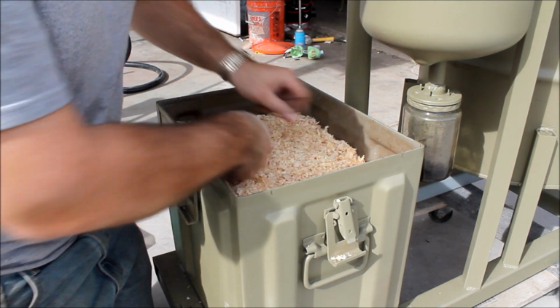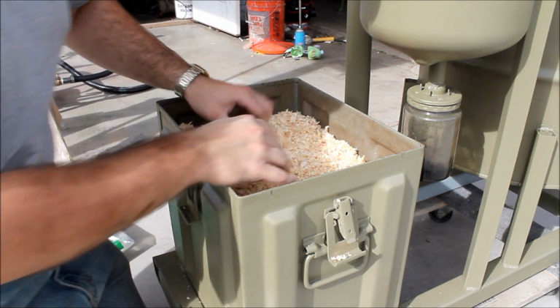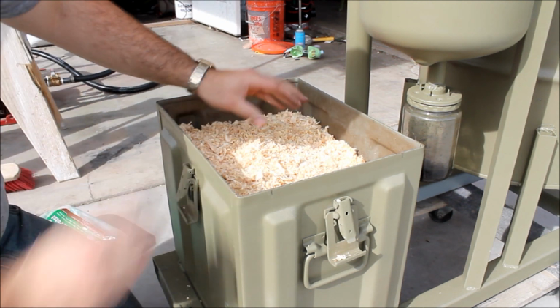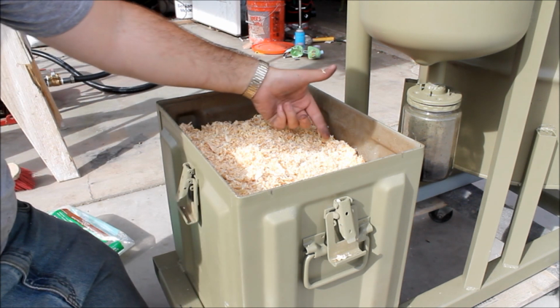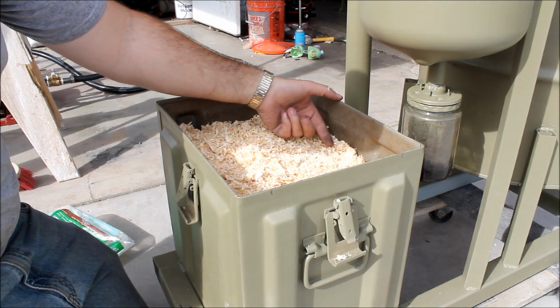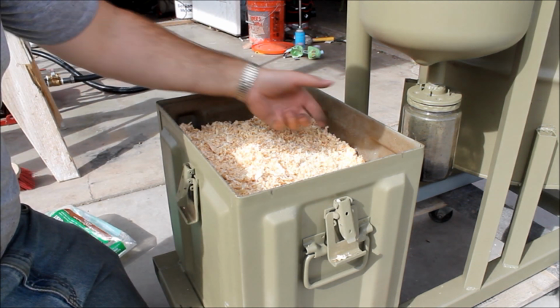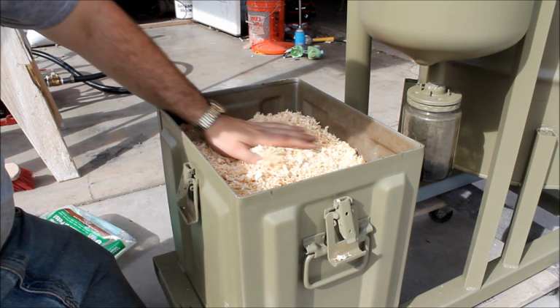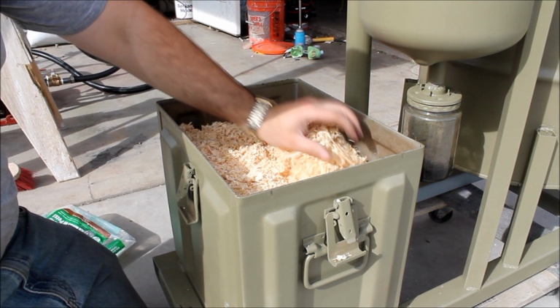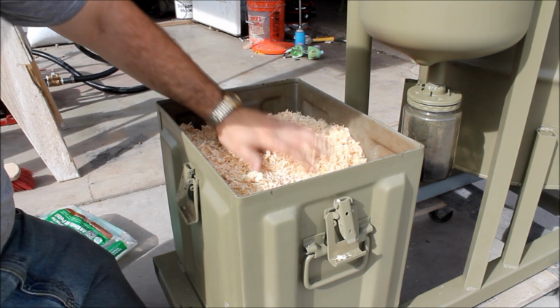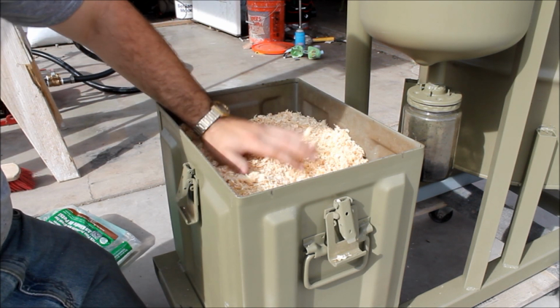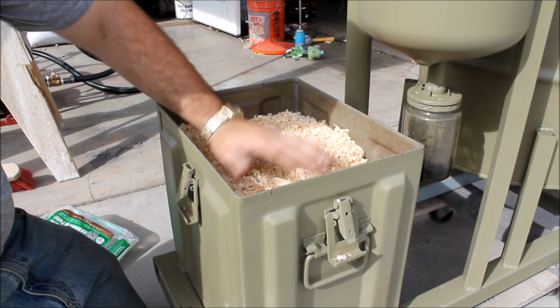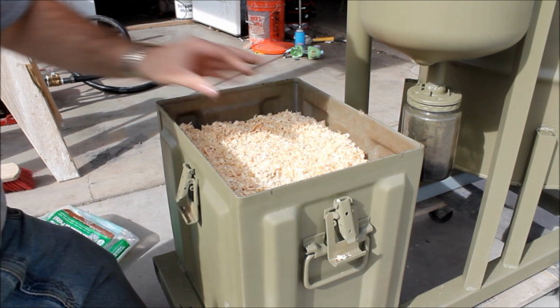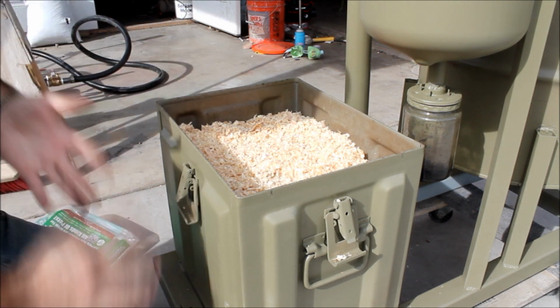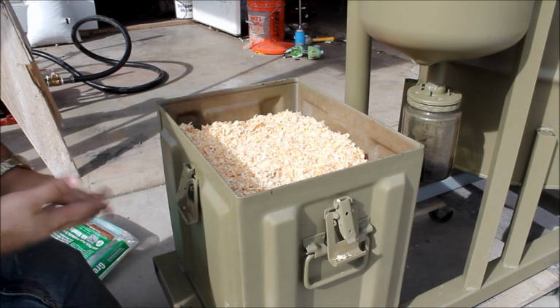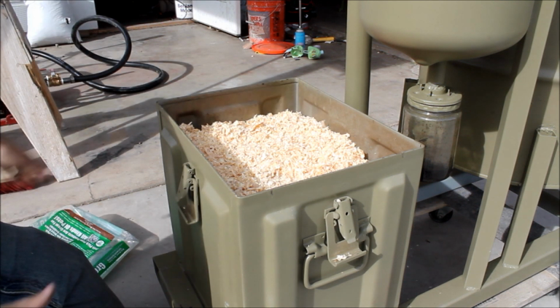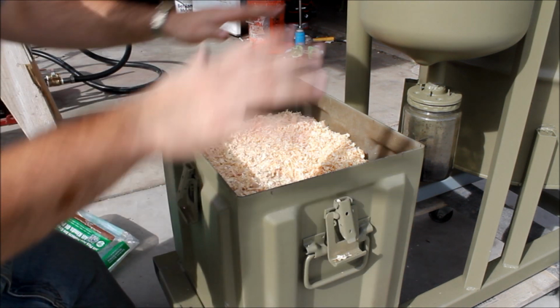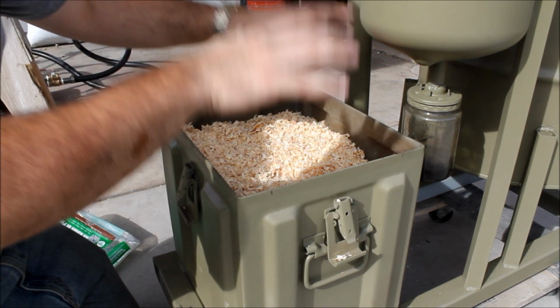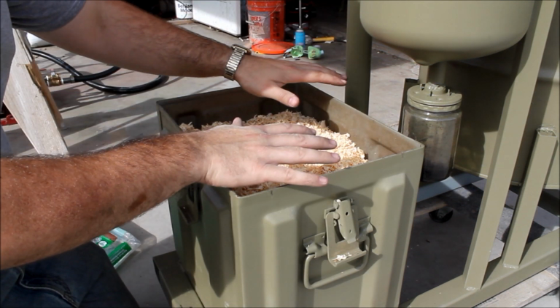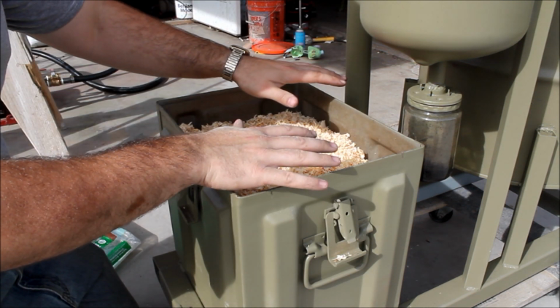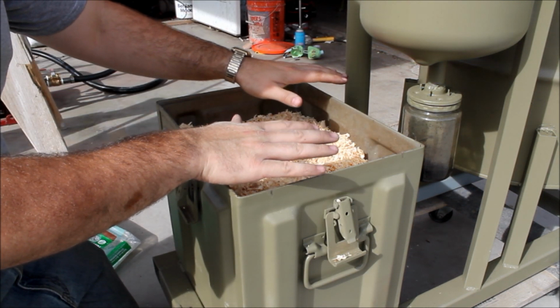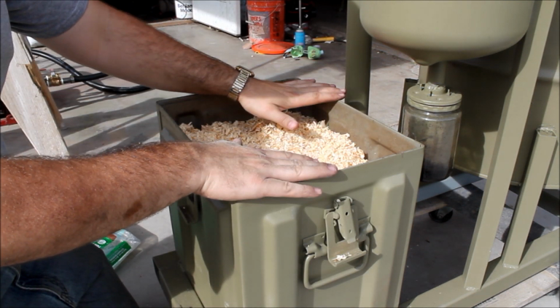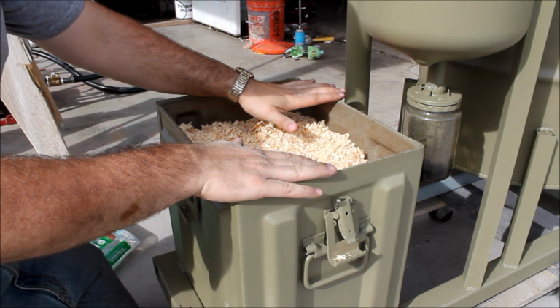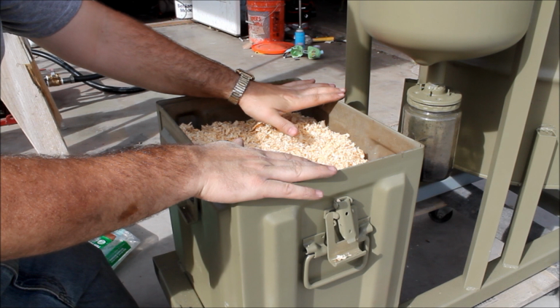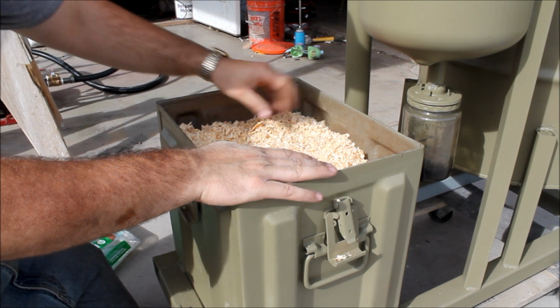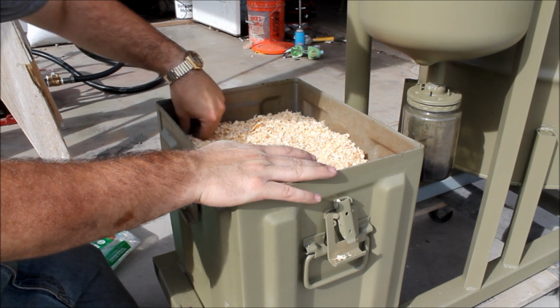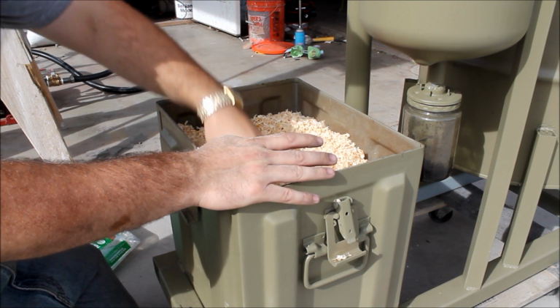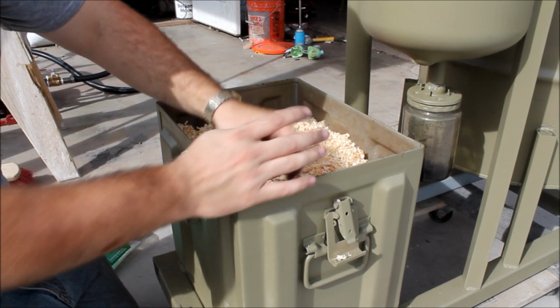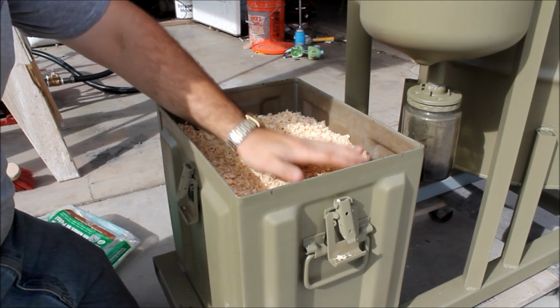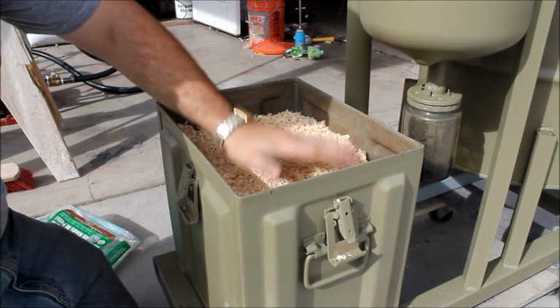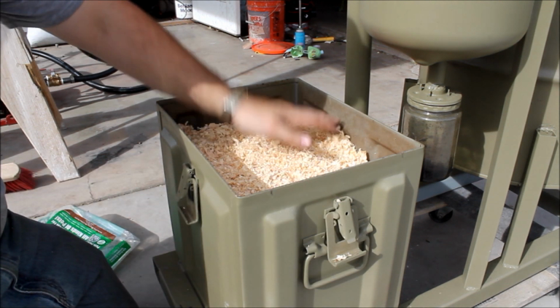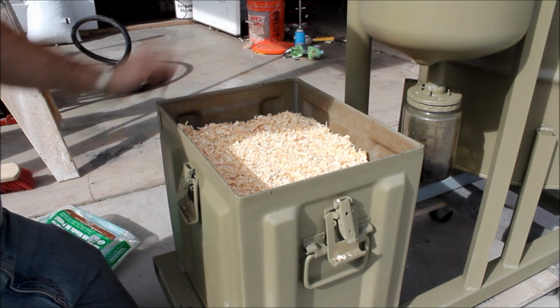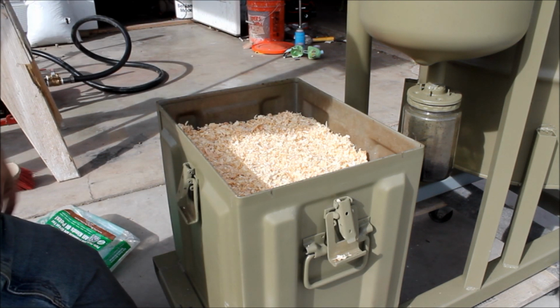You can see it comes up to about two inches or so from the top, and that's perfect for once I set my lid on this filter. We've got some brand new filter media ready to go.